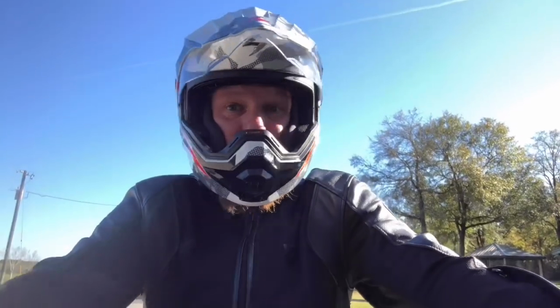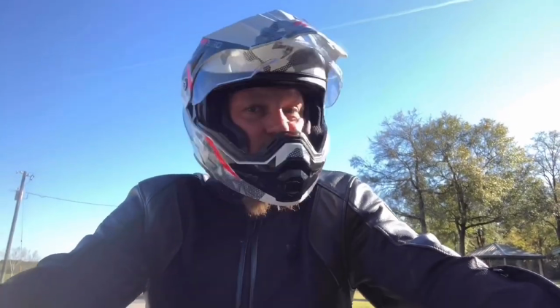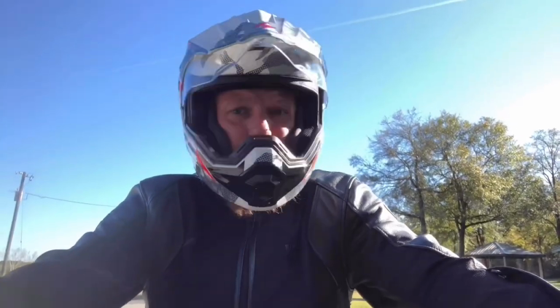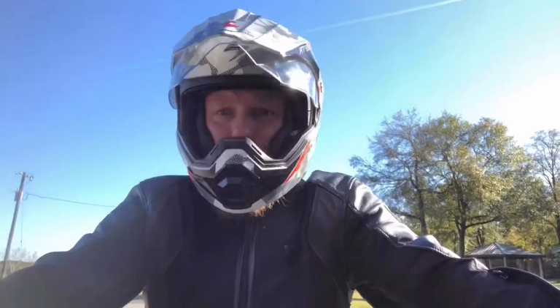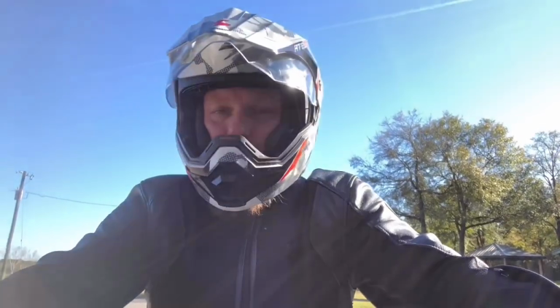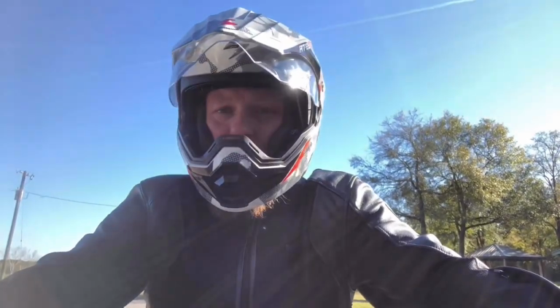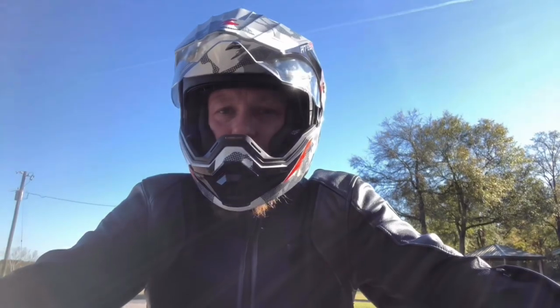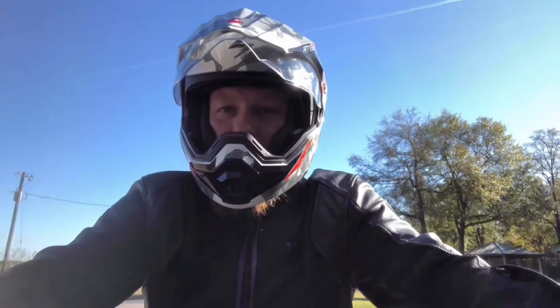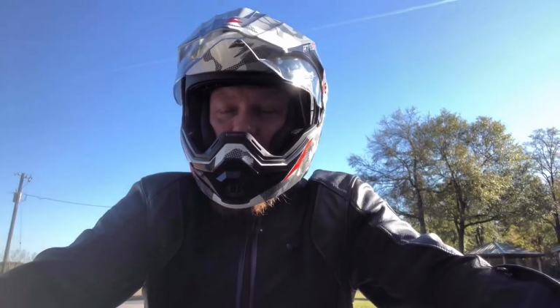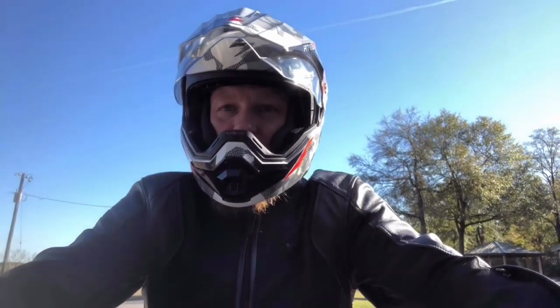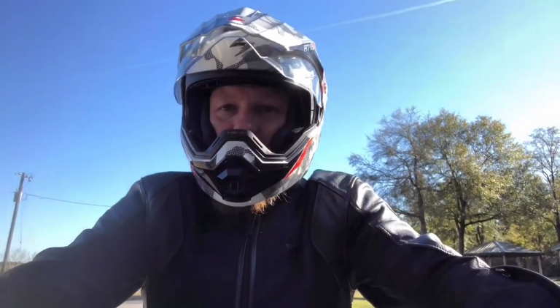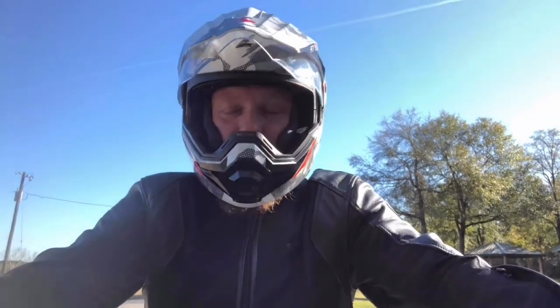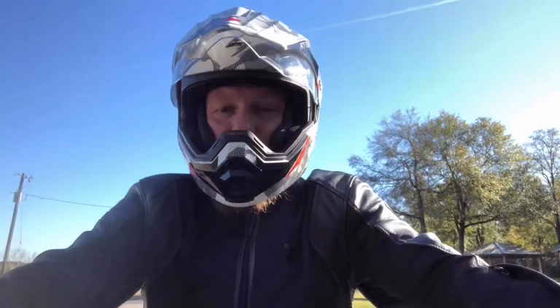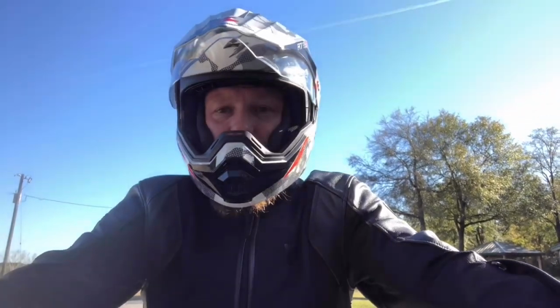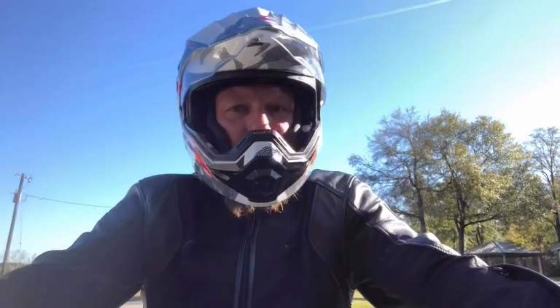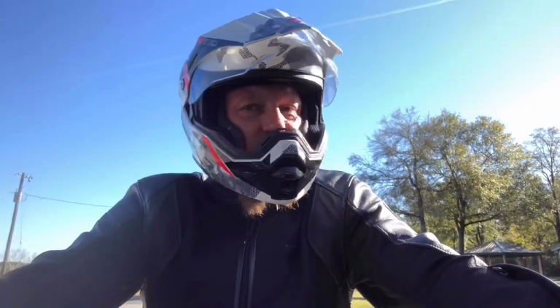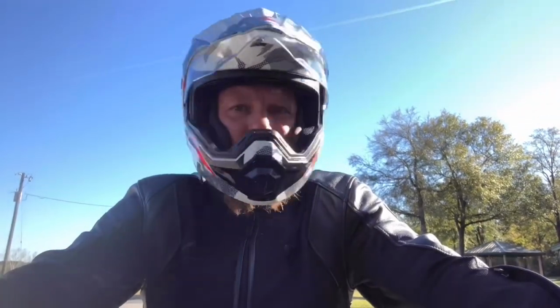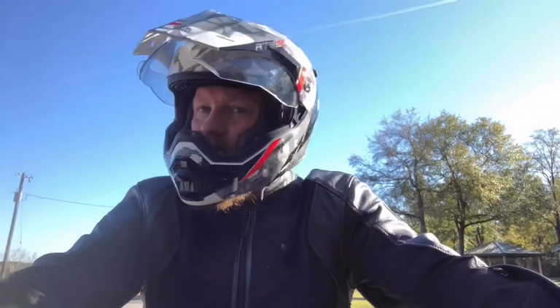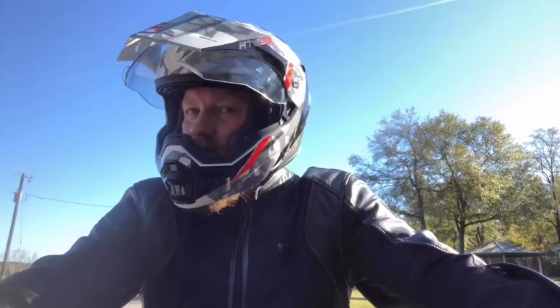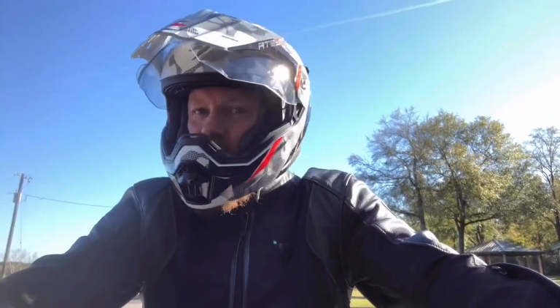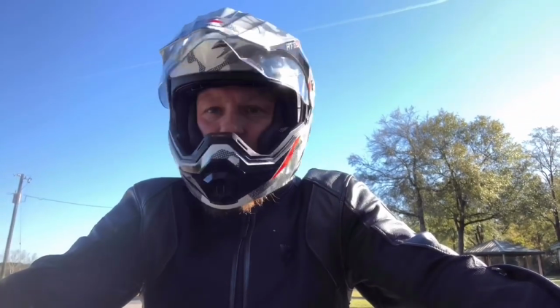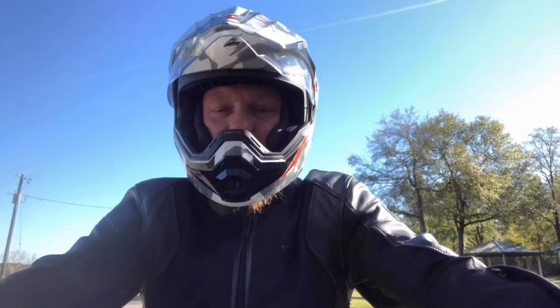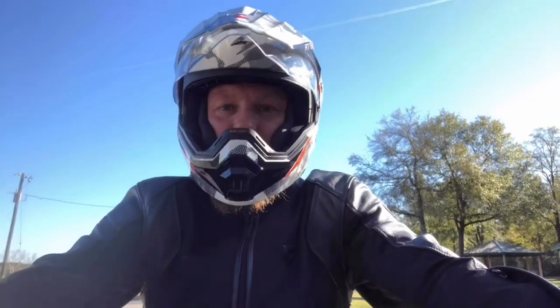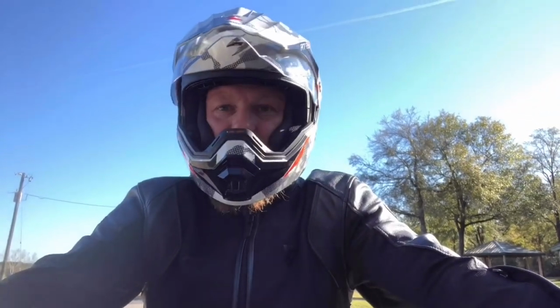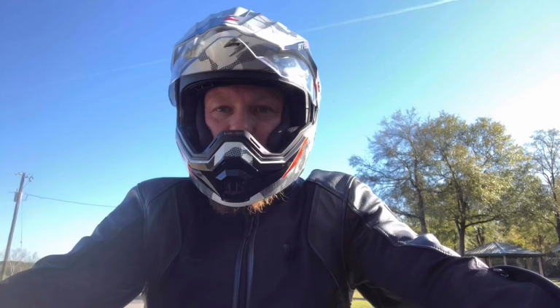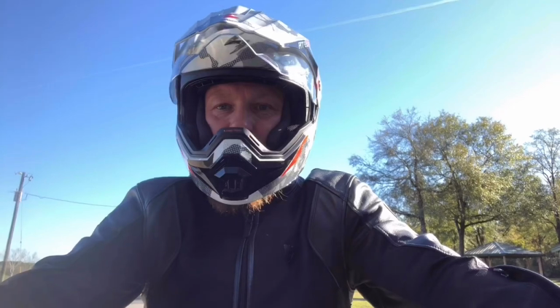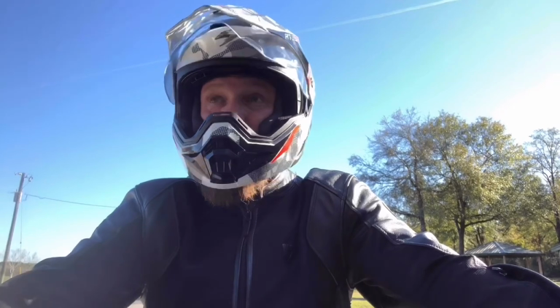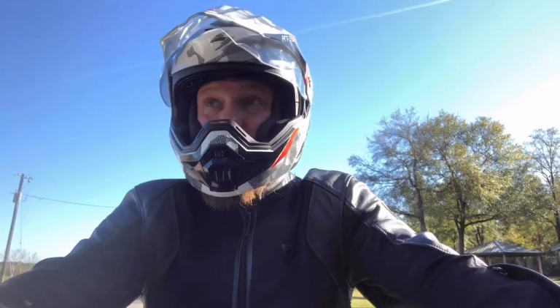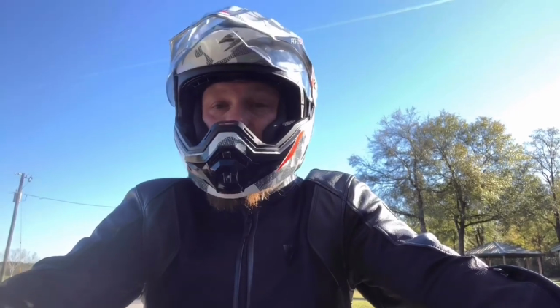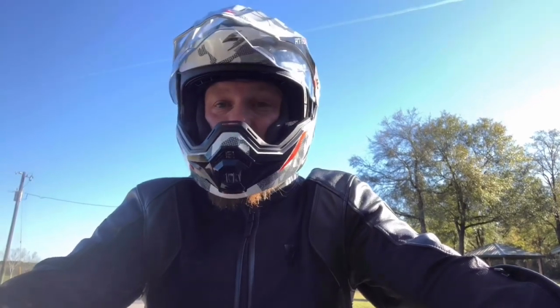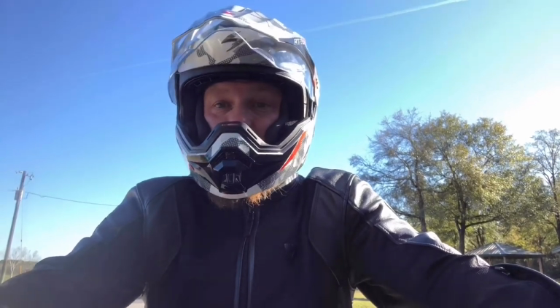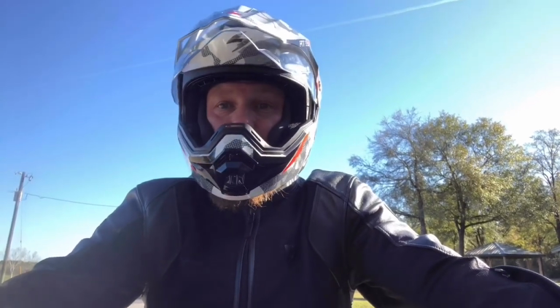All in all, I think I'm going to love it. We're taking the helmet out for the first test today. Obviously wearing it without riding in the house feels very snug and all the rest of it, so let's put it to the test and see how it performs.